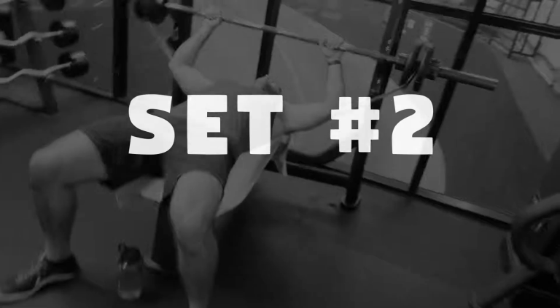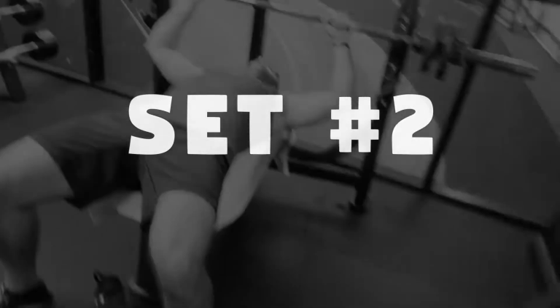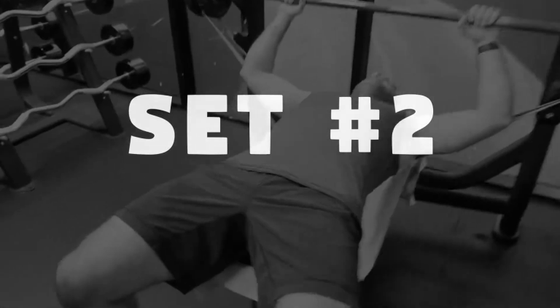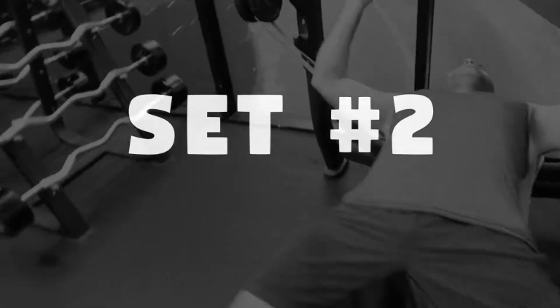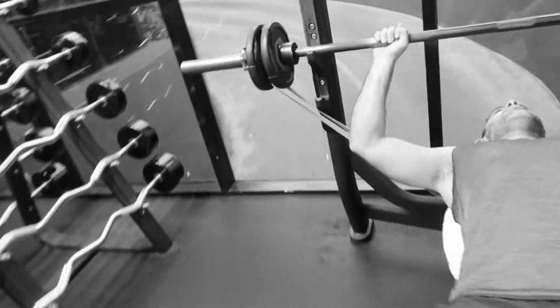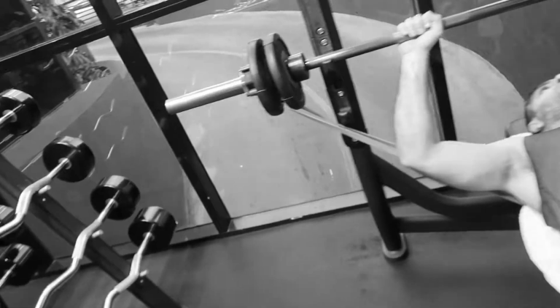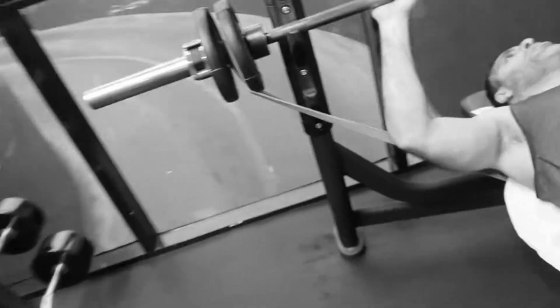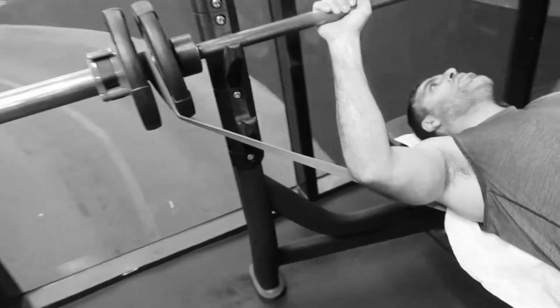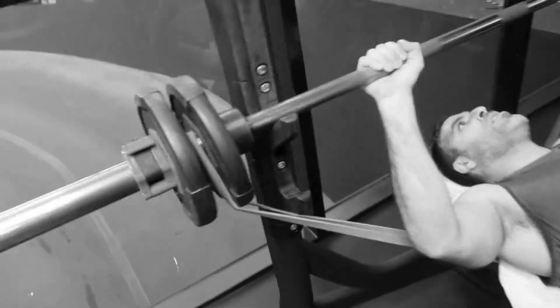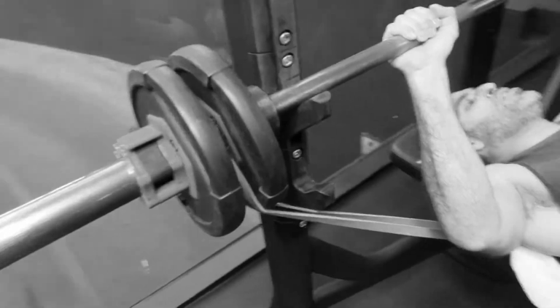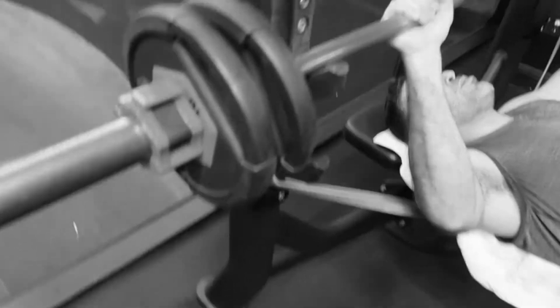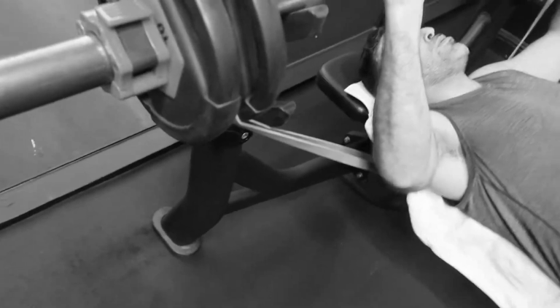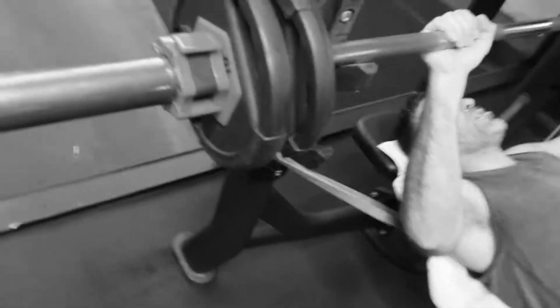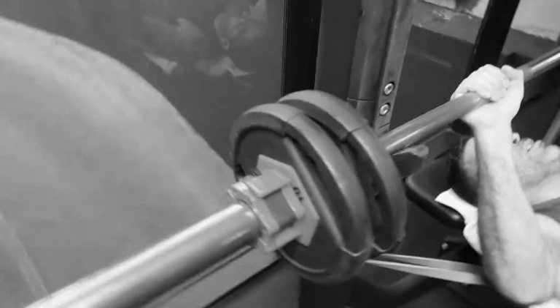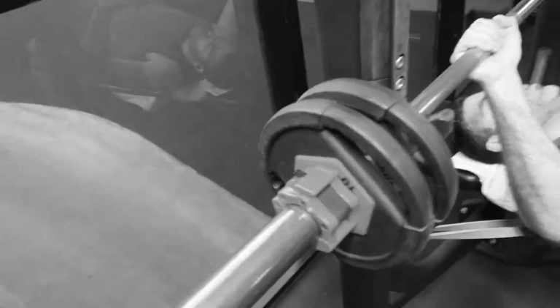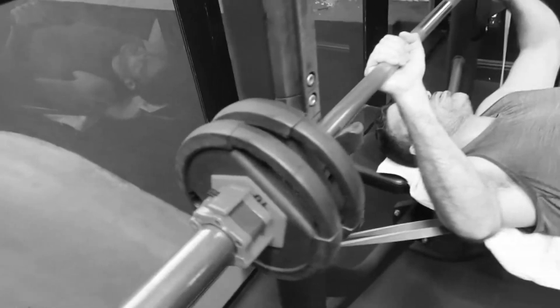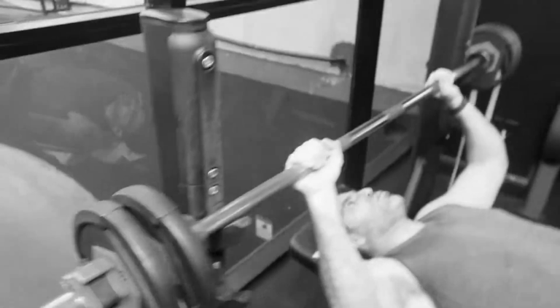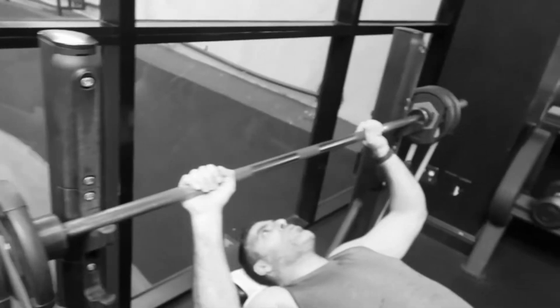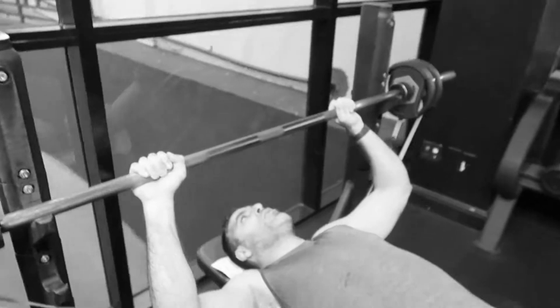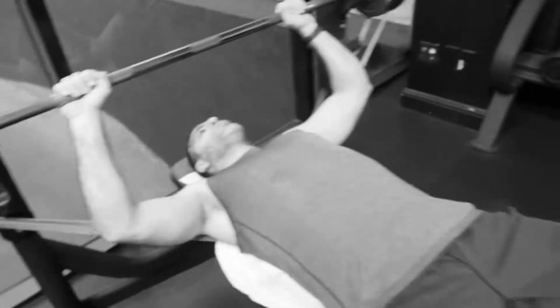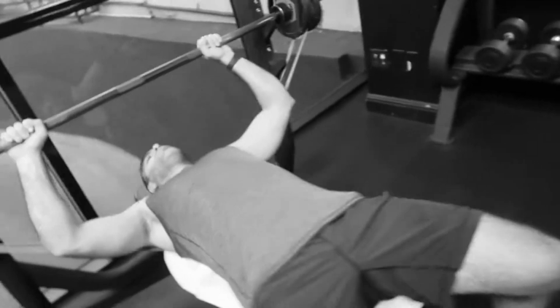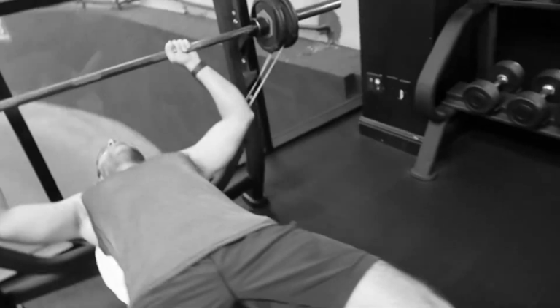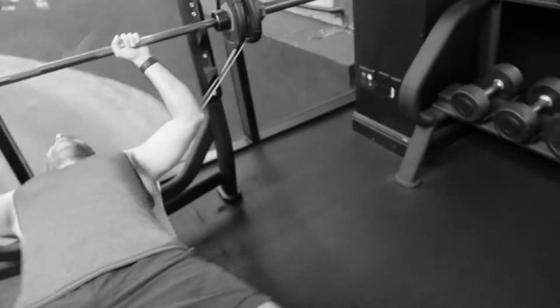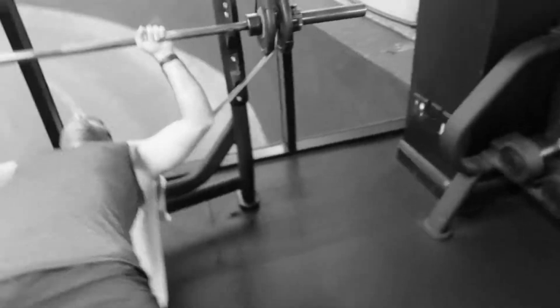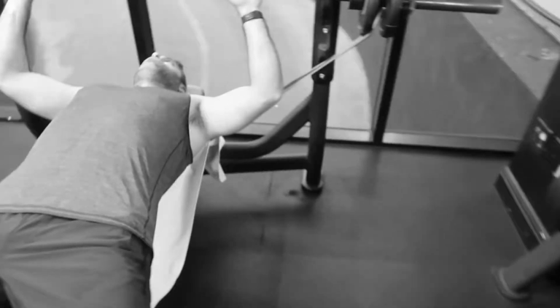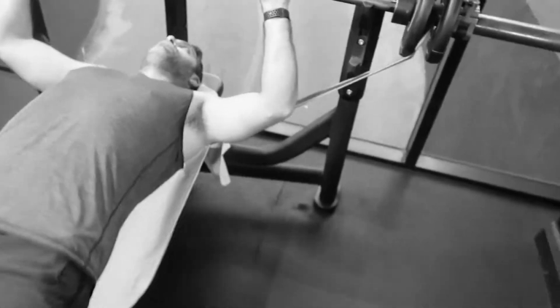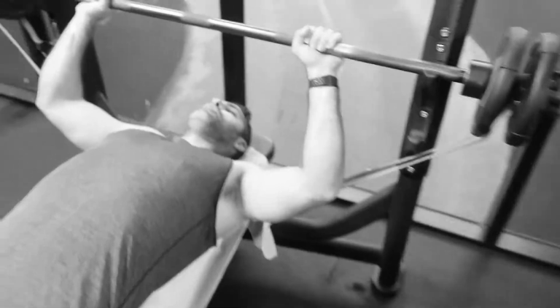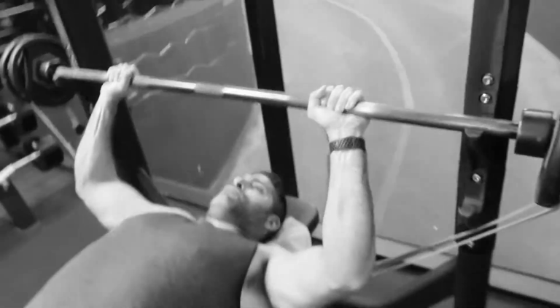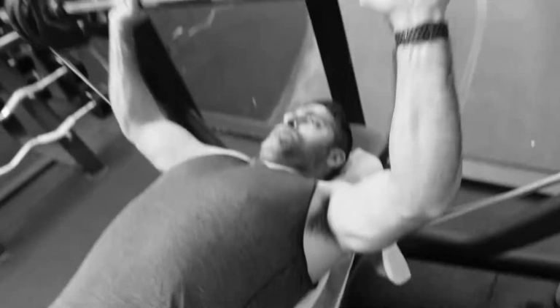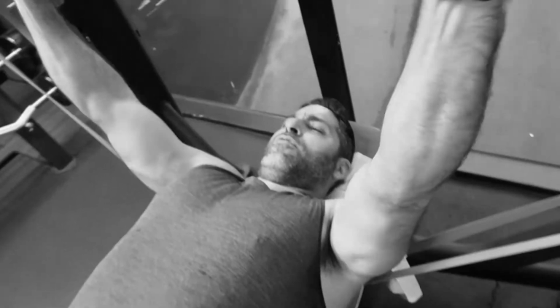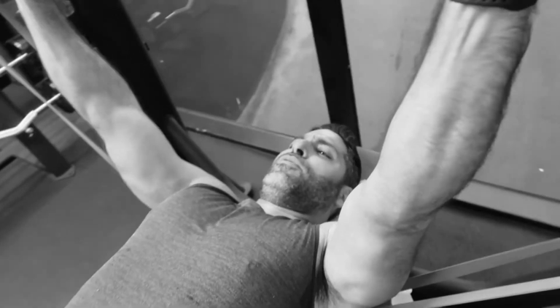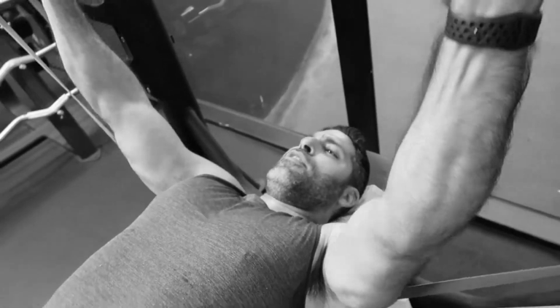Set number two with the purple band, considered the heavy band — adding about 20 pounds each time. Slap a little 10 on there. How many reps did you get on that first set, Ben? 12.